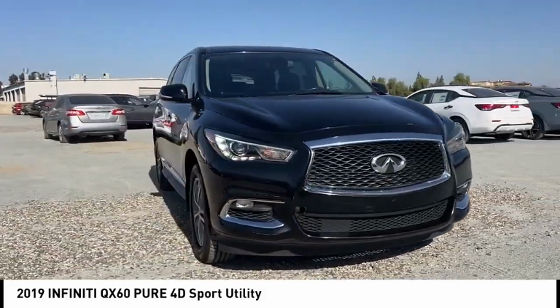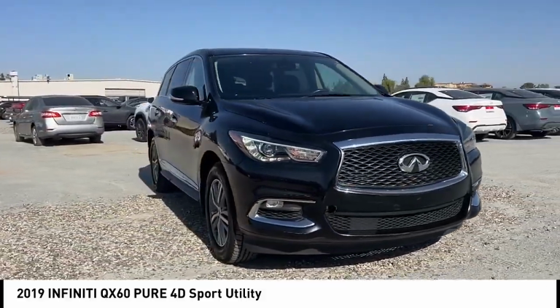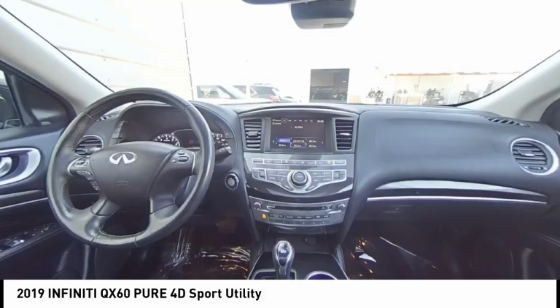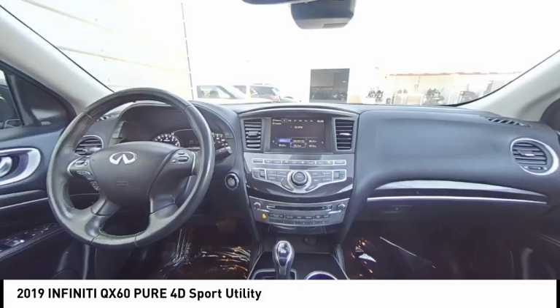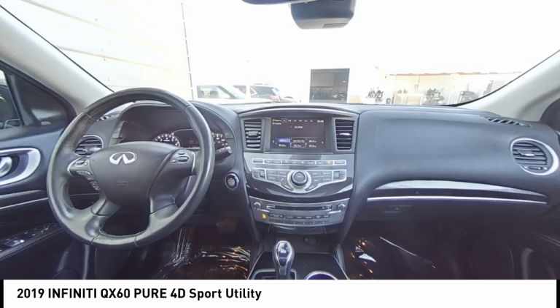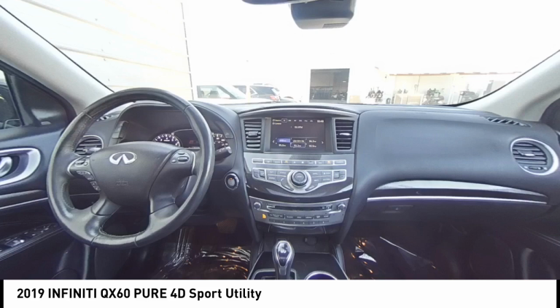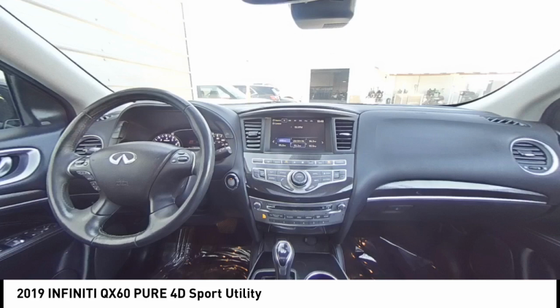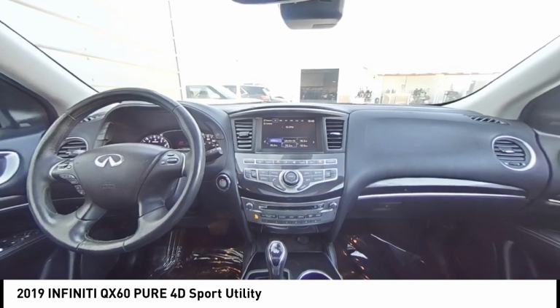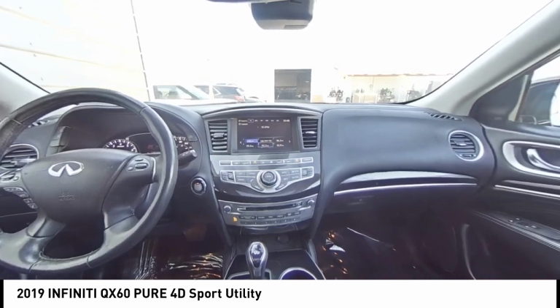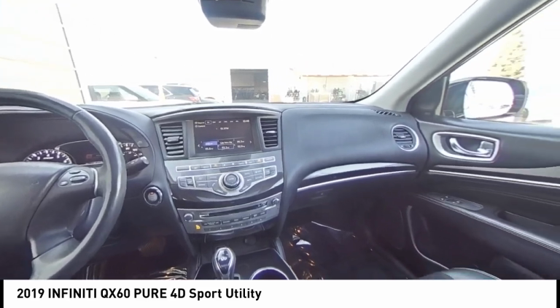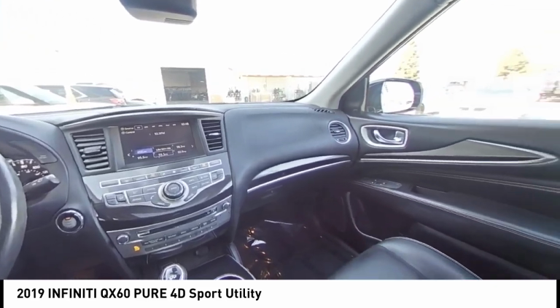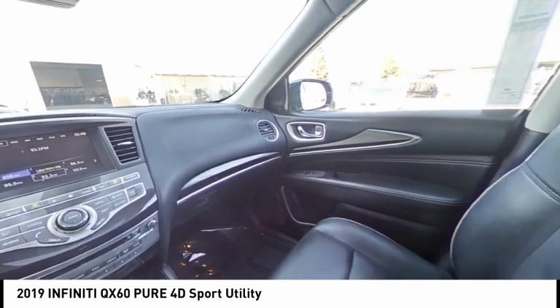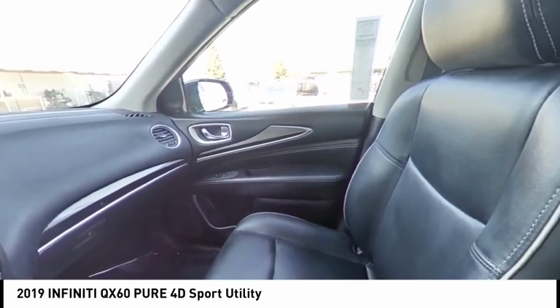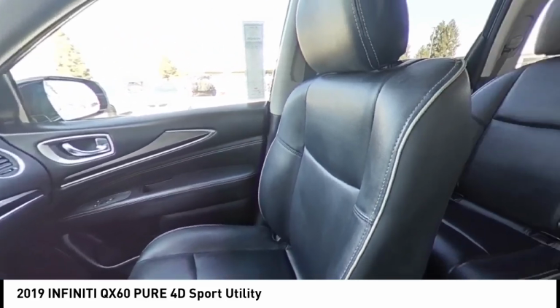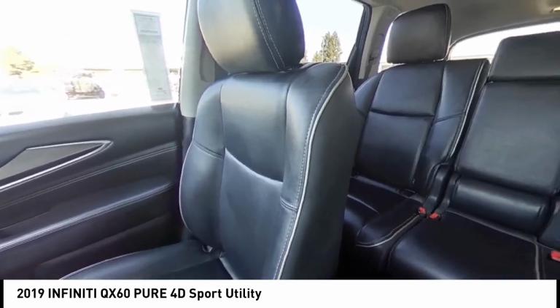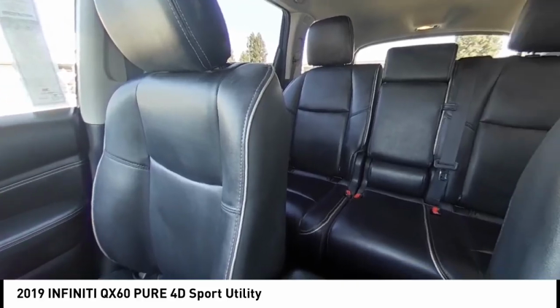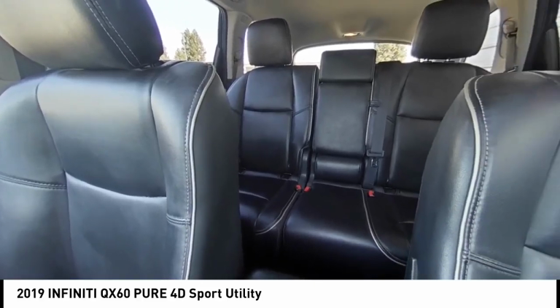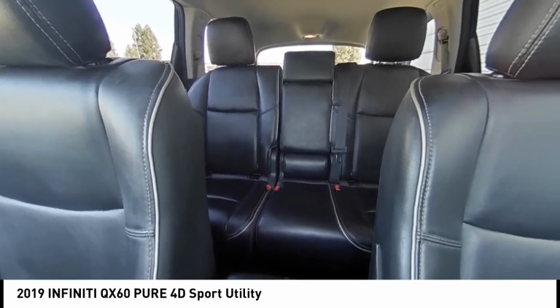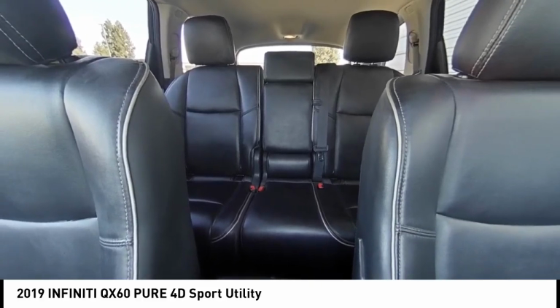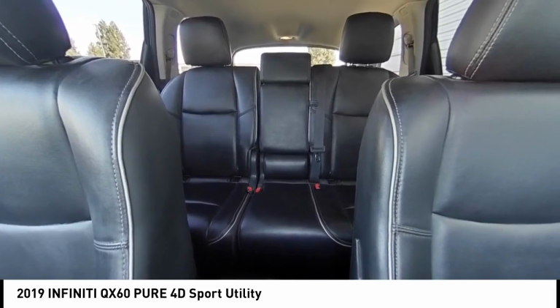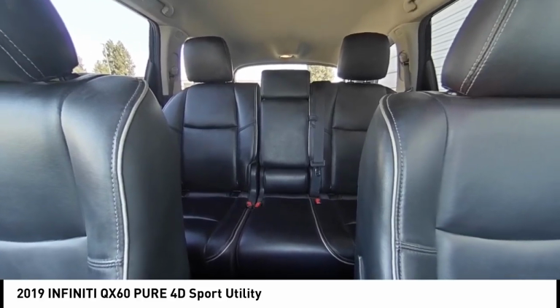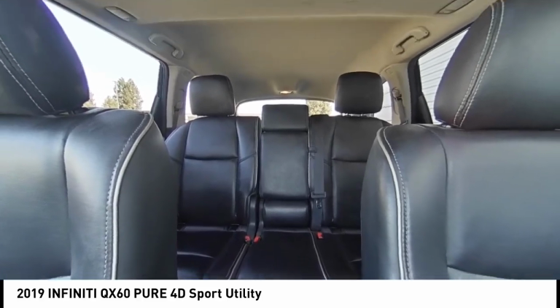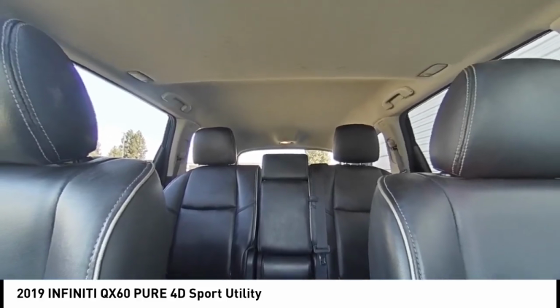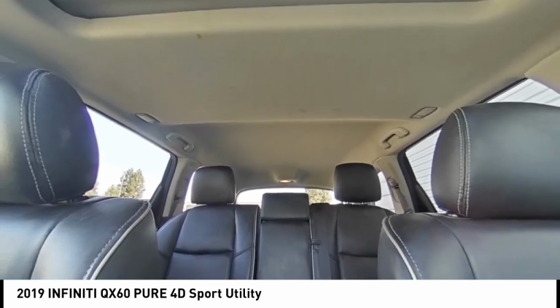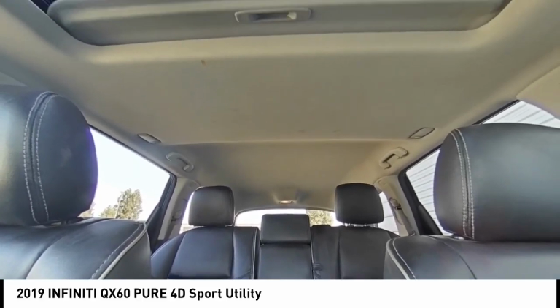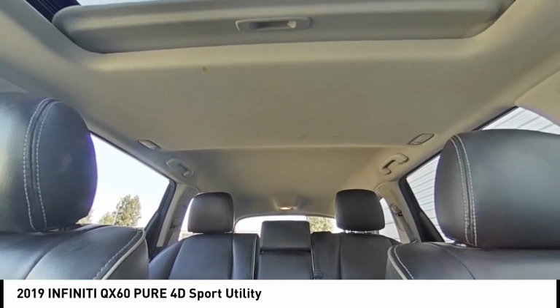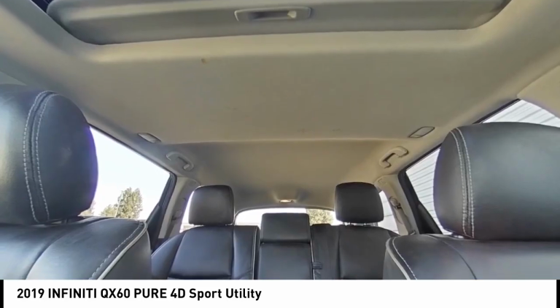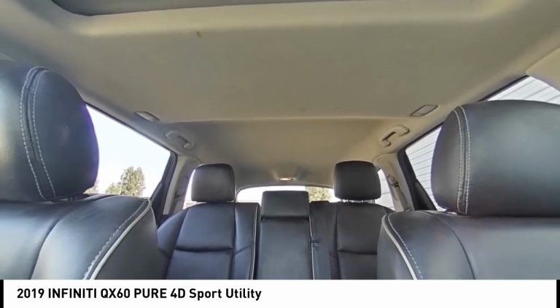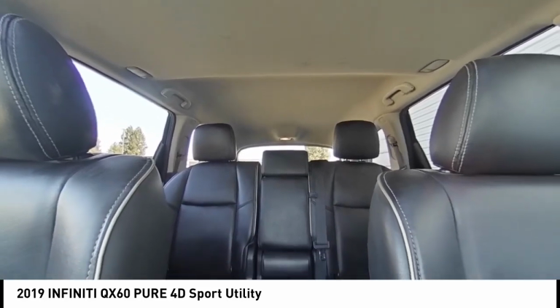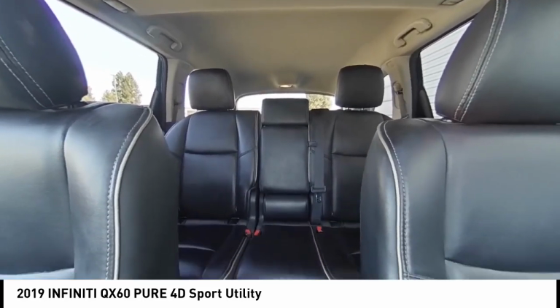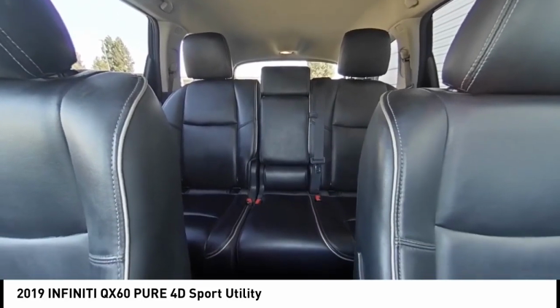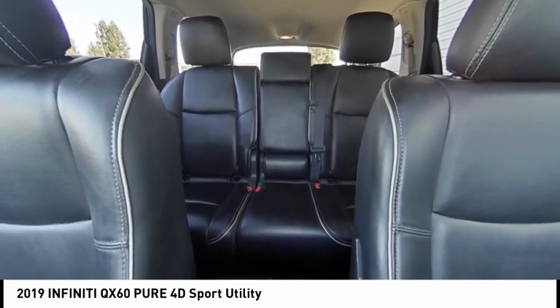Here are some of this vehicle's great options: rear spoiler, alloy wheels, power lift gate, brake assist, remote keyless entry, fog lights, speed control, four-wheel disc brakes, power moonroof, and electronic stability control.